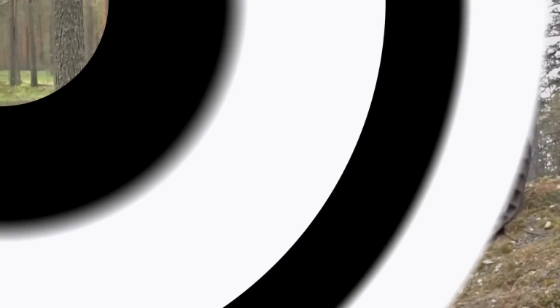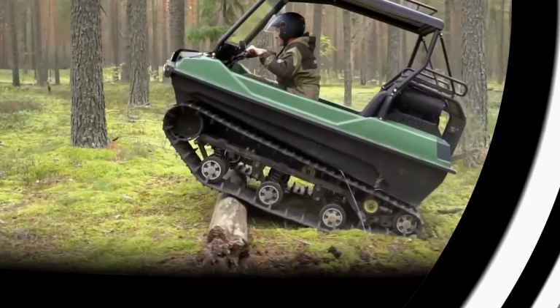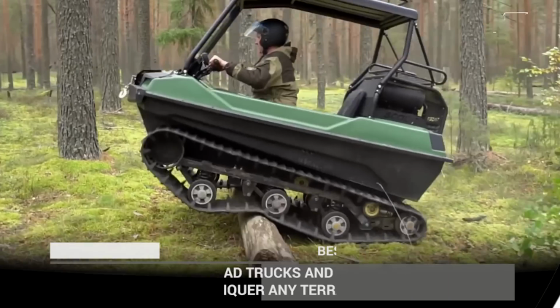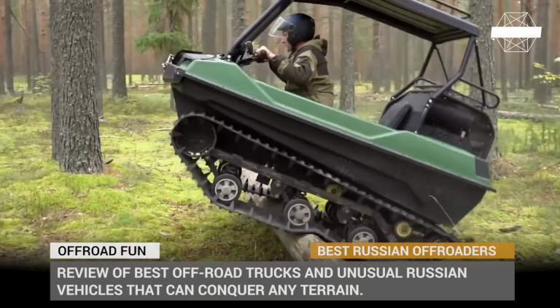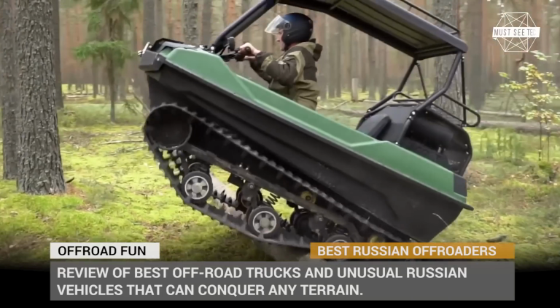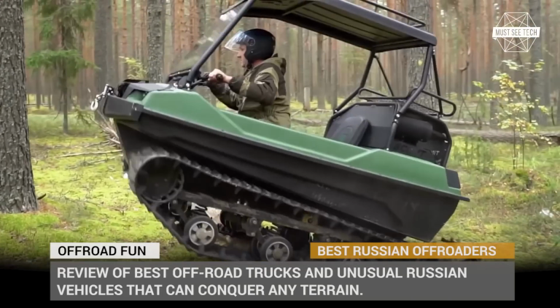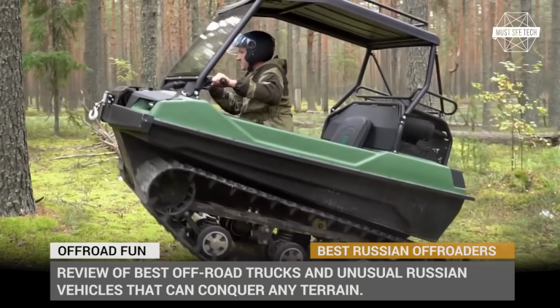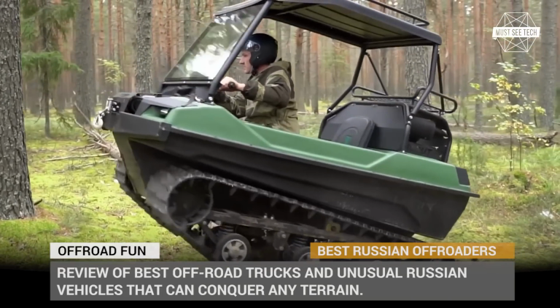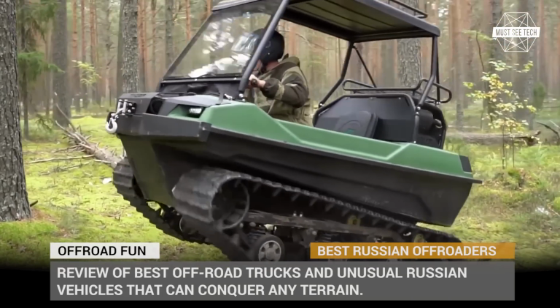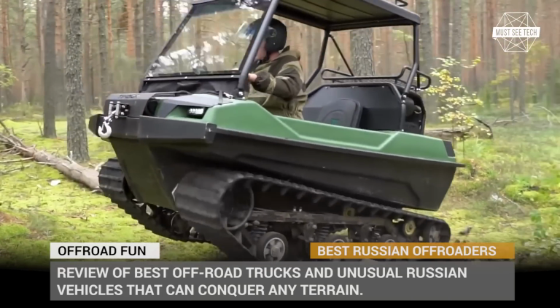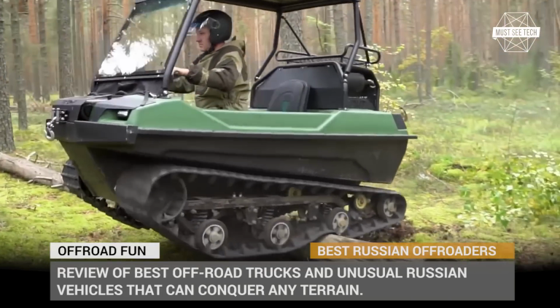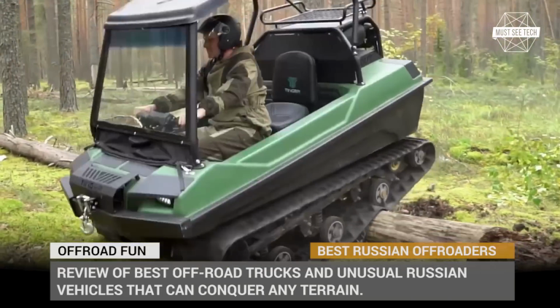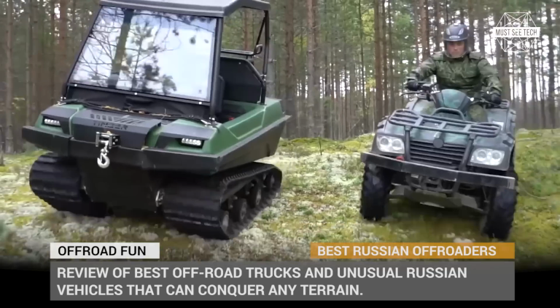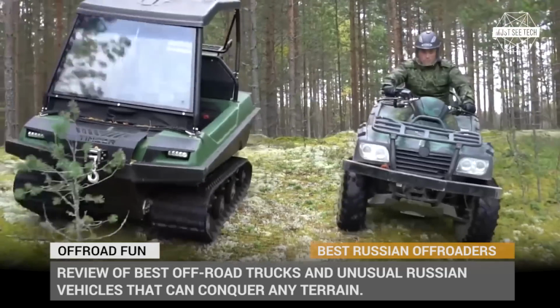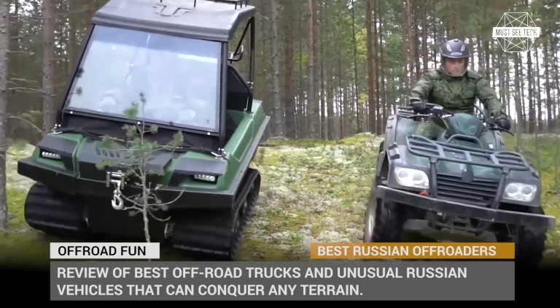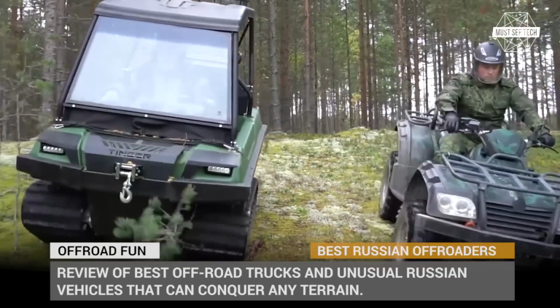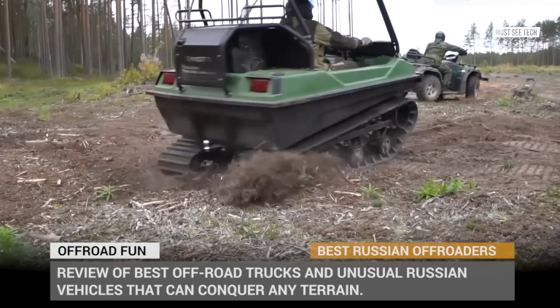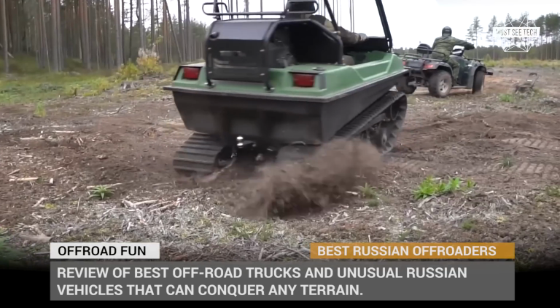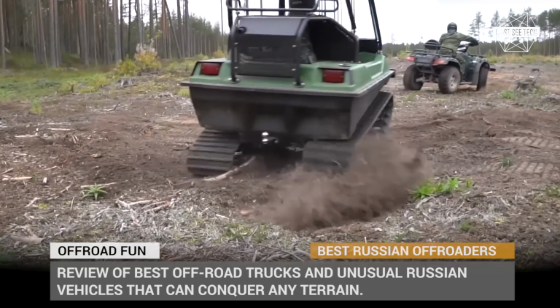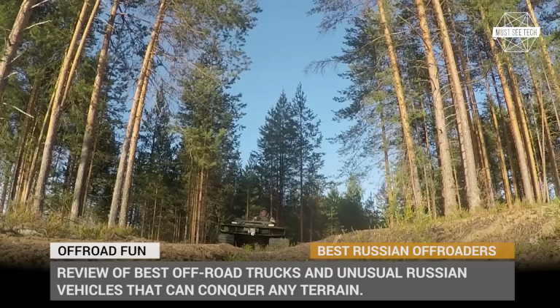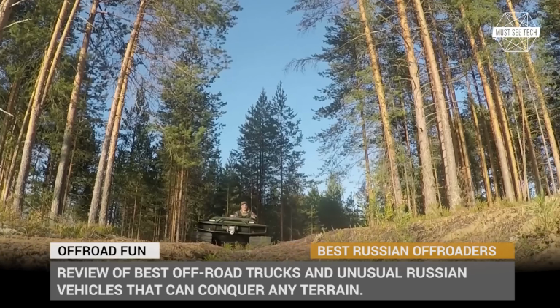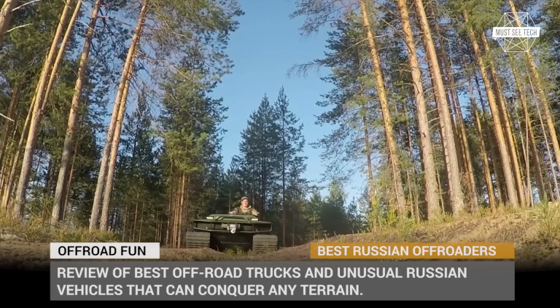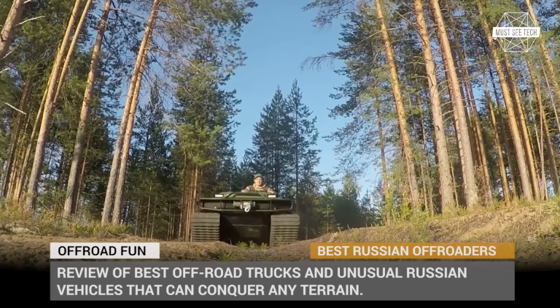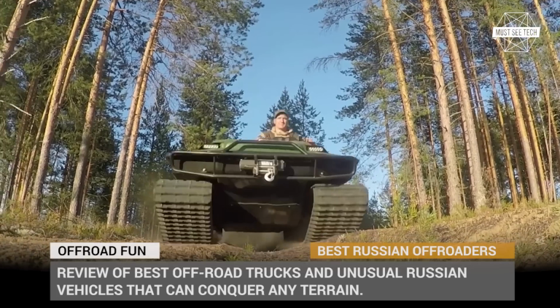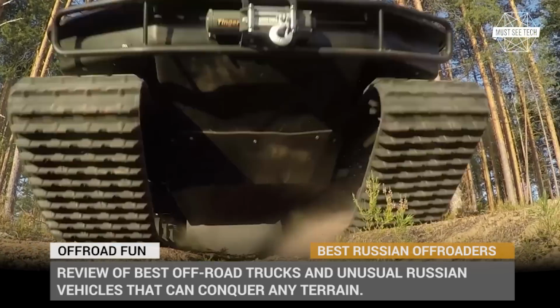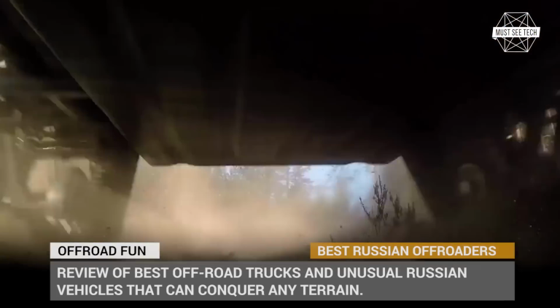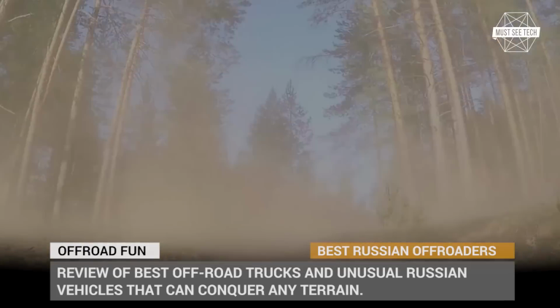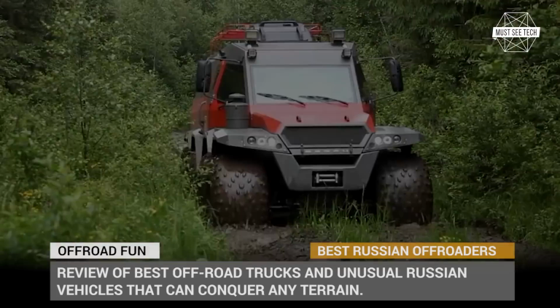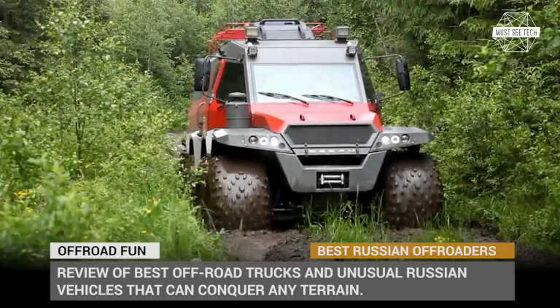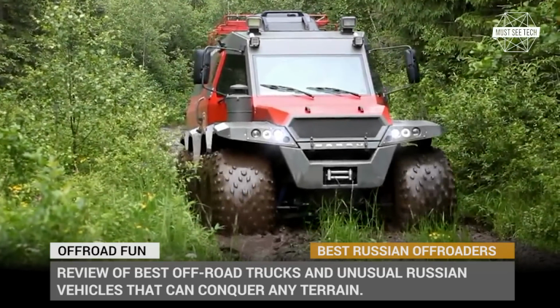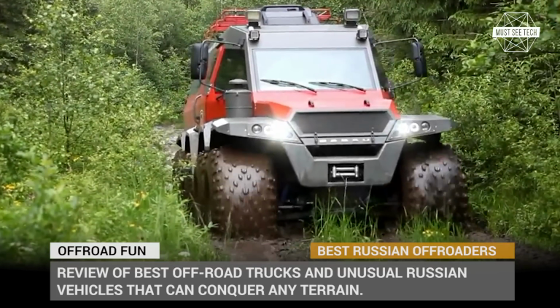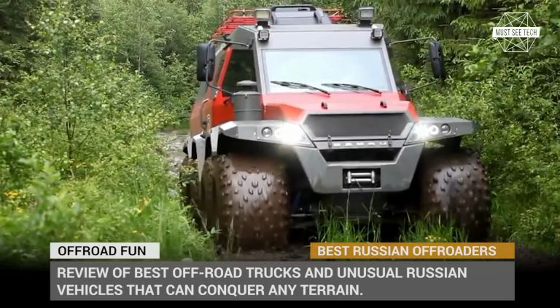Welcome to MassSeaTech! It goes without saying that bad roads, unforgiving weather conditions and harsh terrain are first of all associated with one country on this planet – Russia. What else is typical for this place?